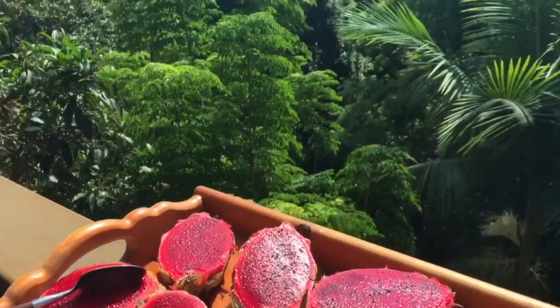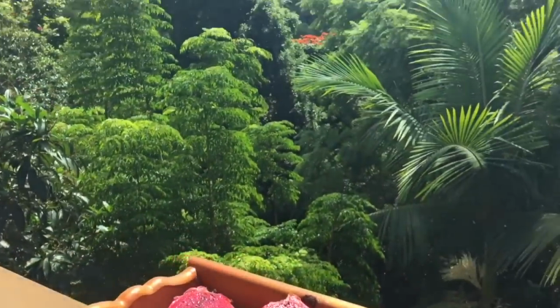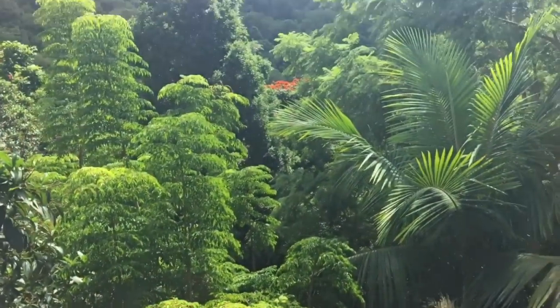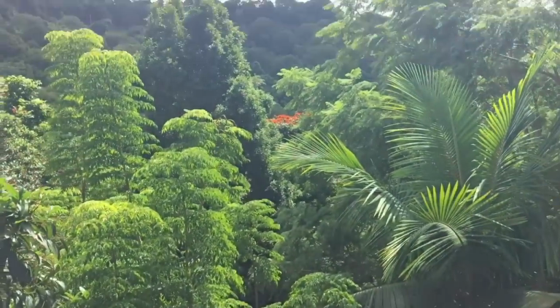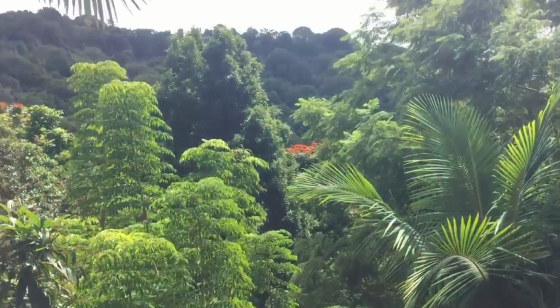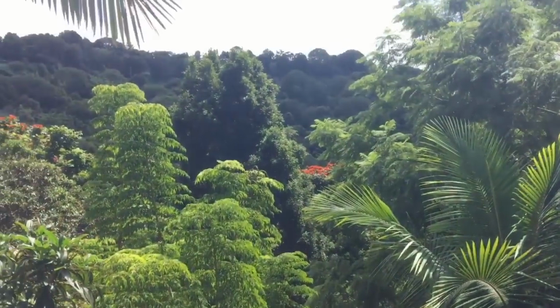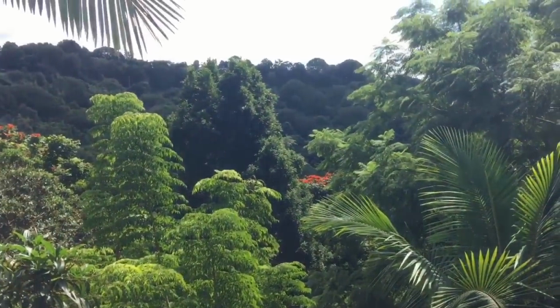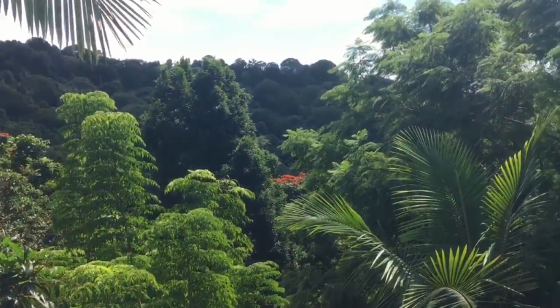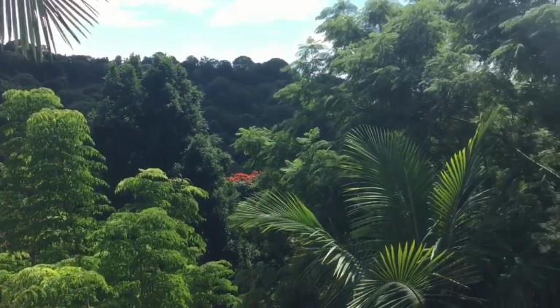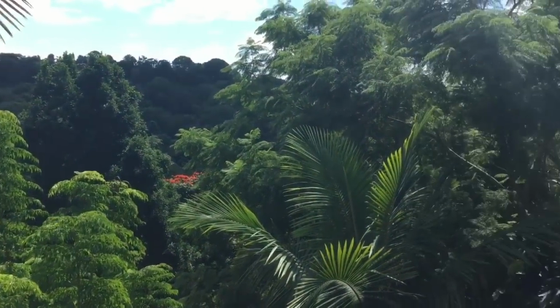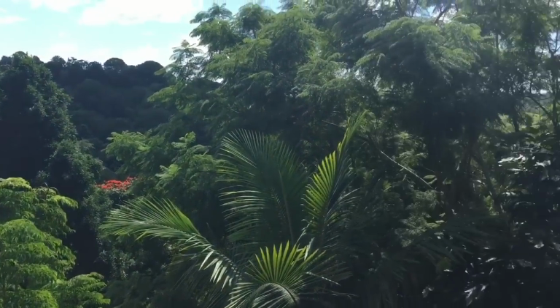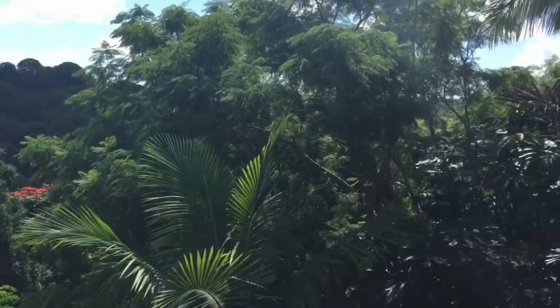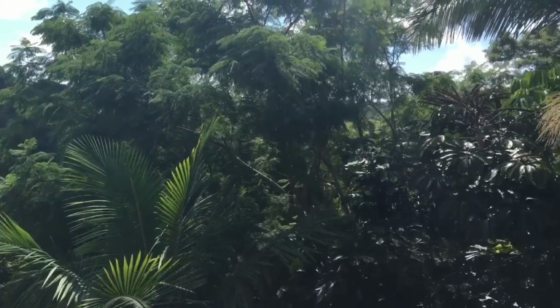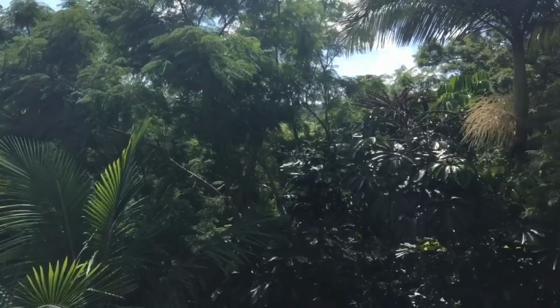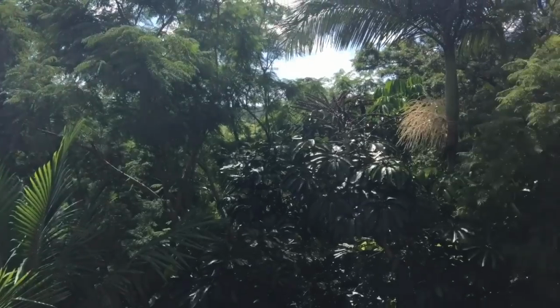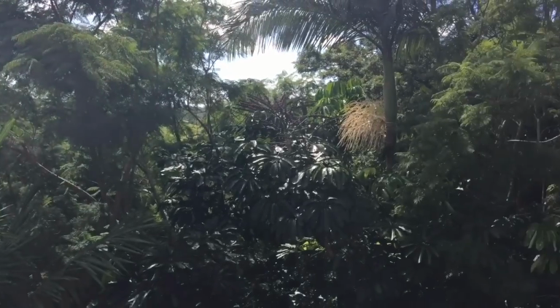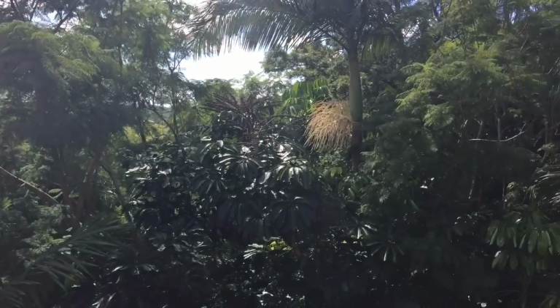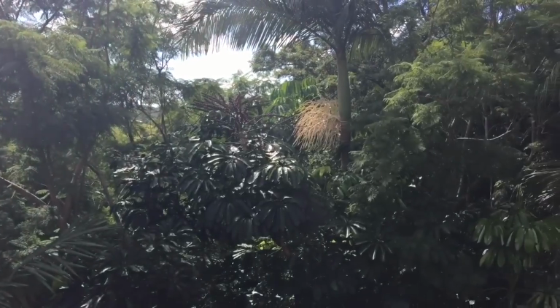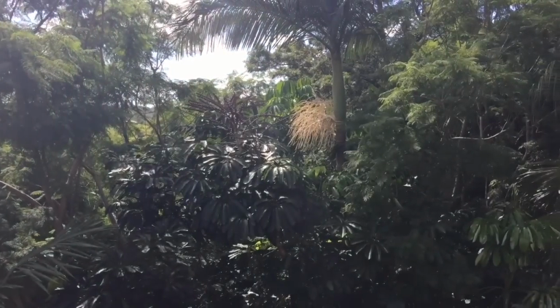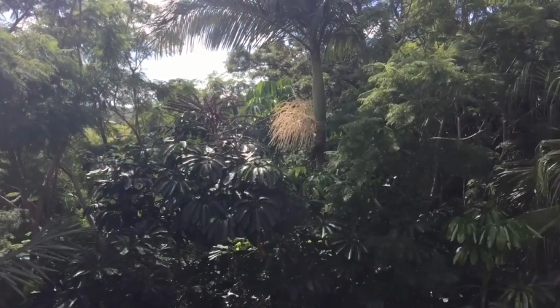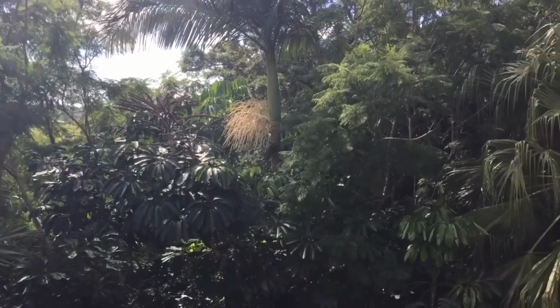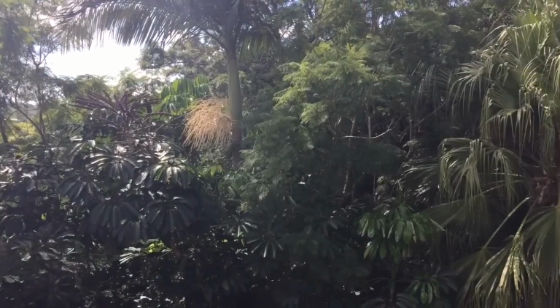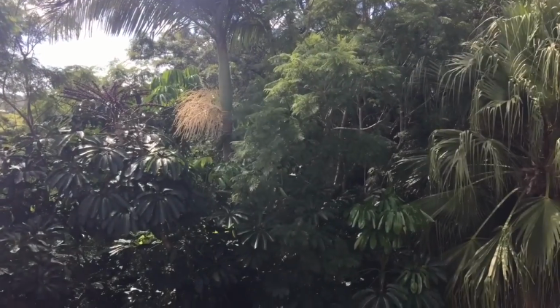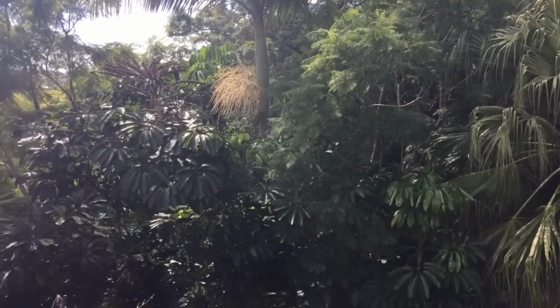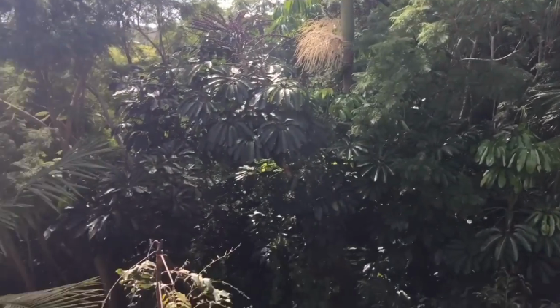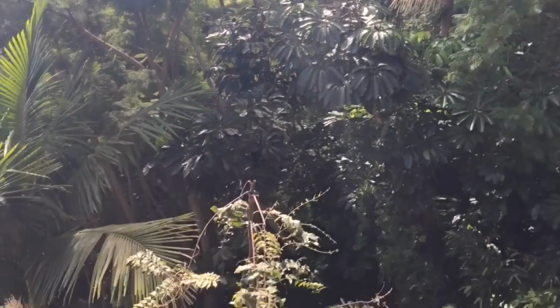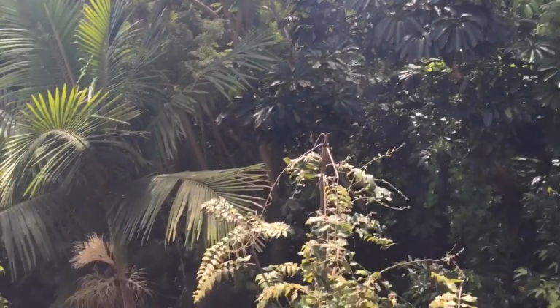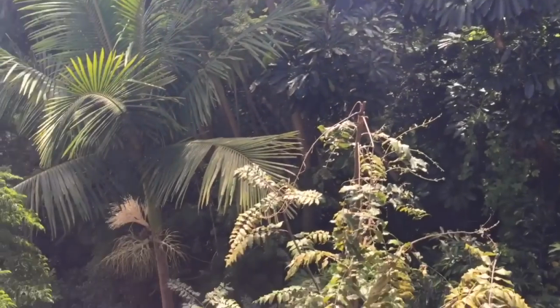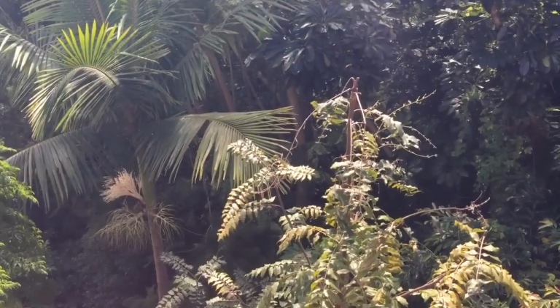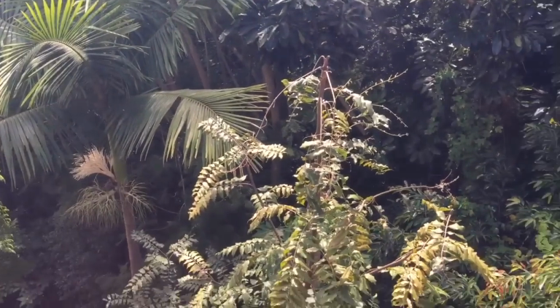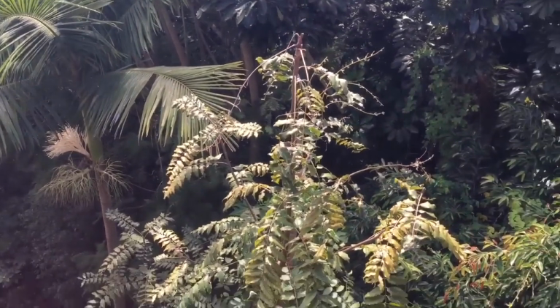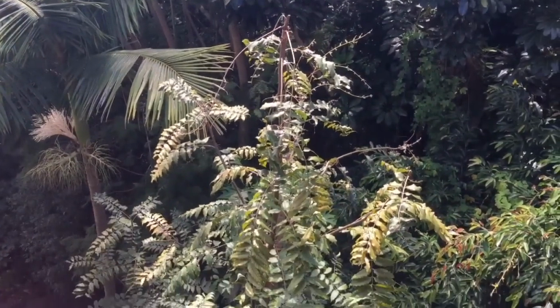And check out the view. Isn't that amazing? And that's where we throw our compost.